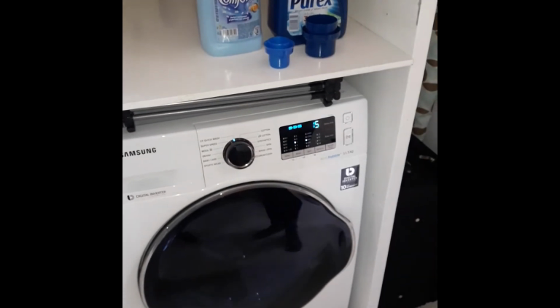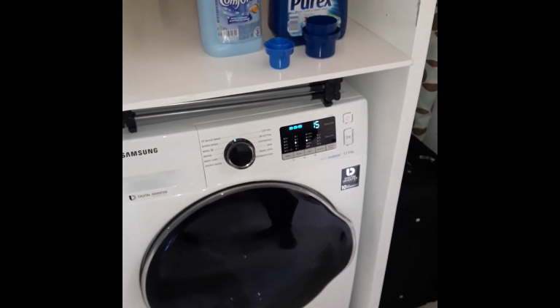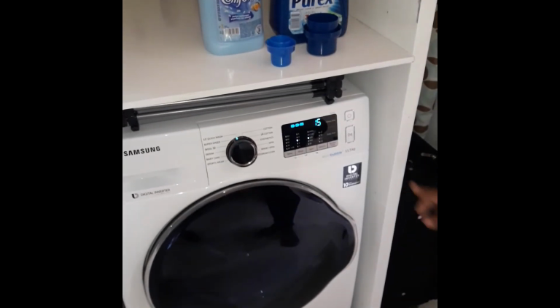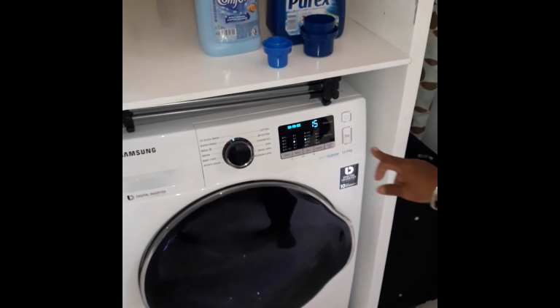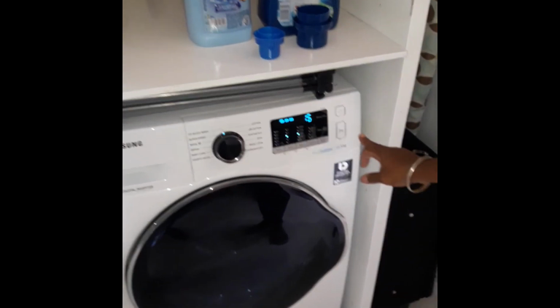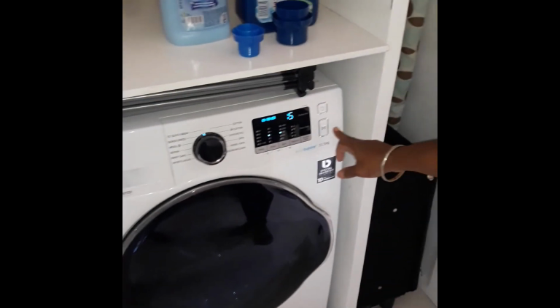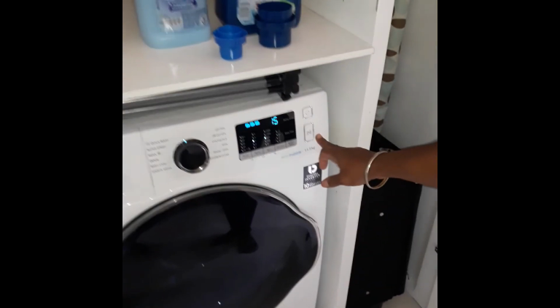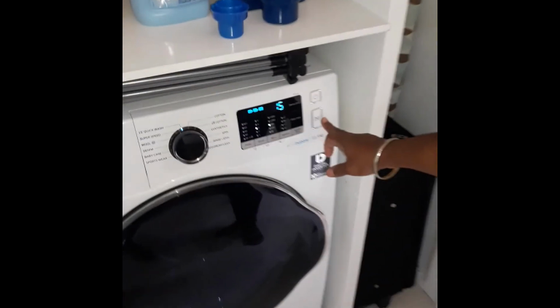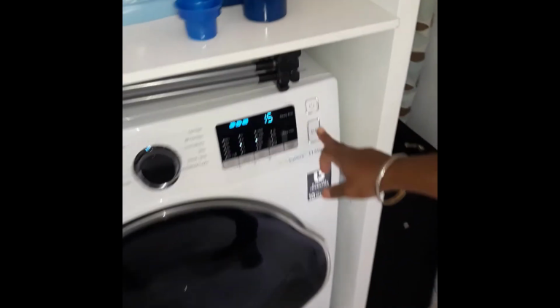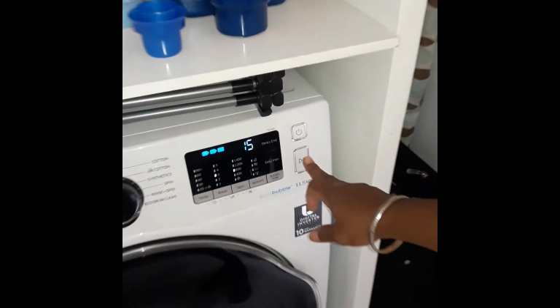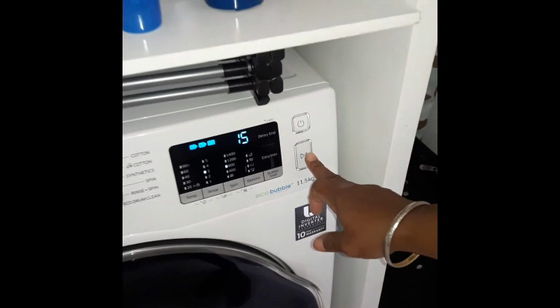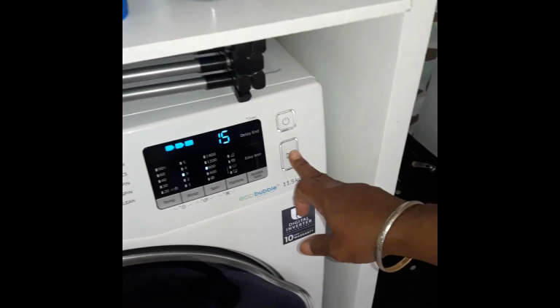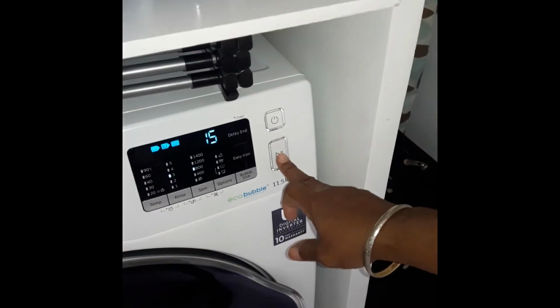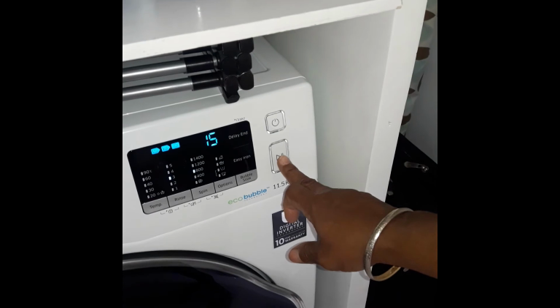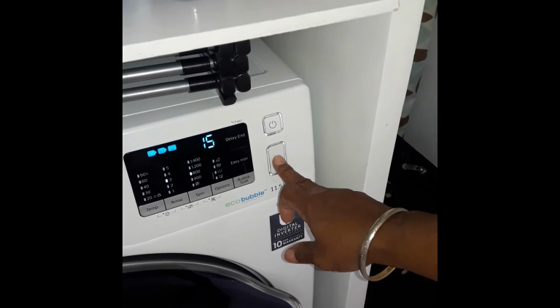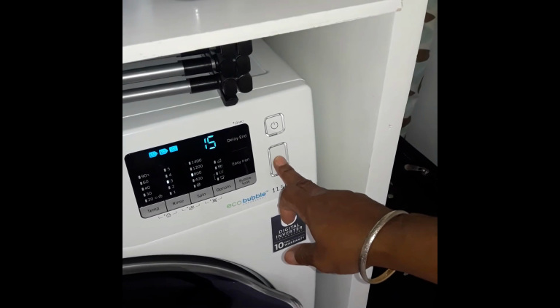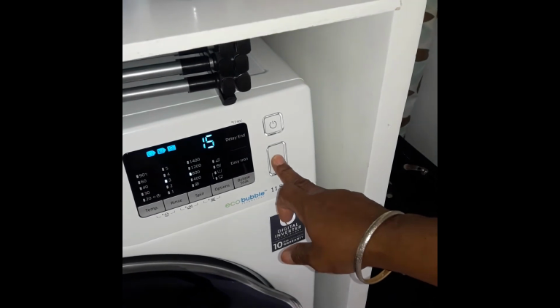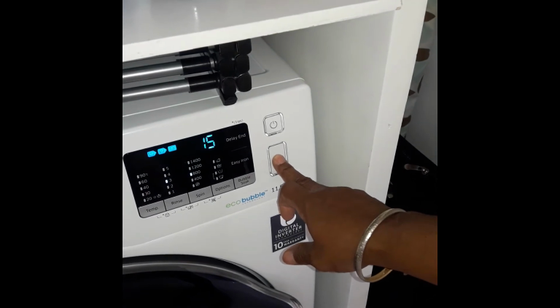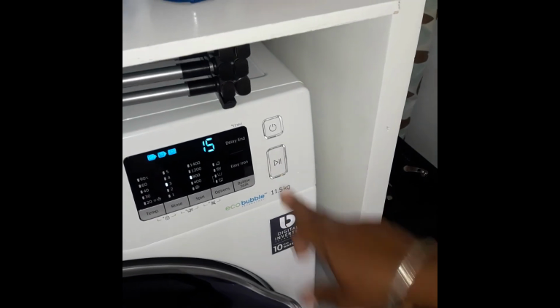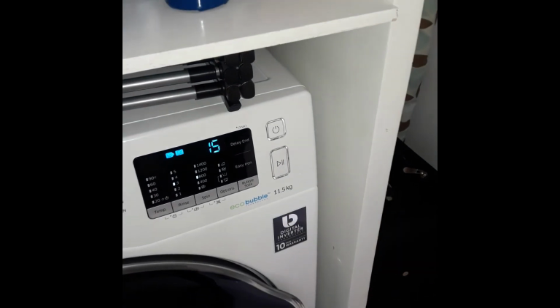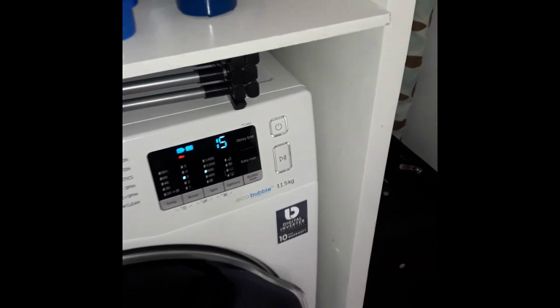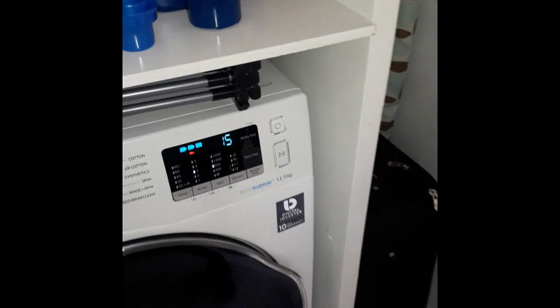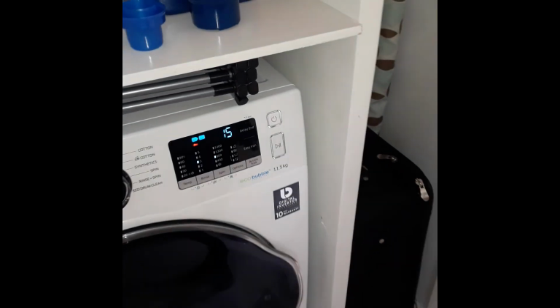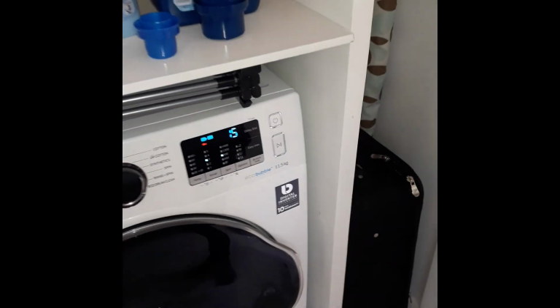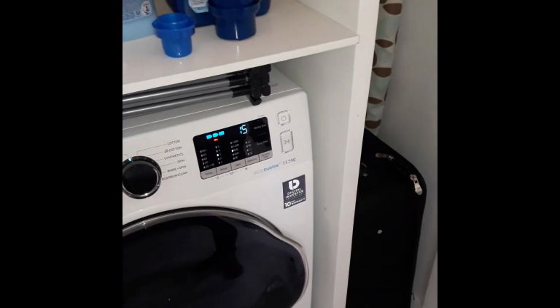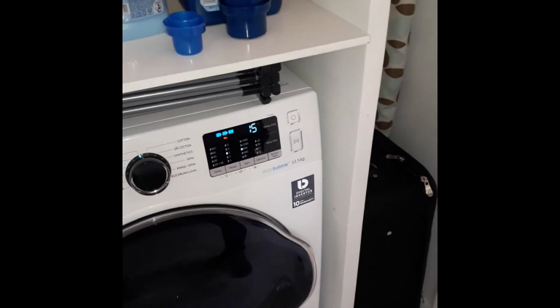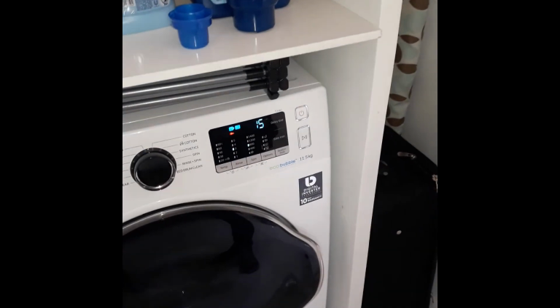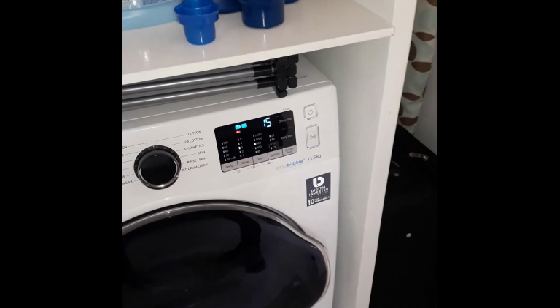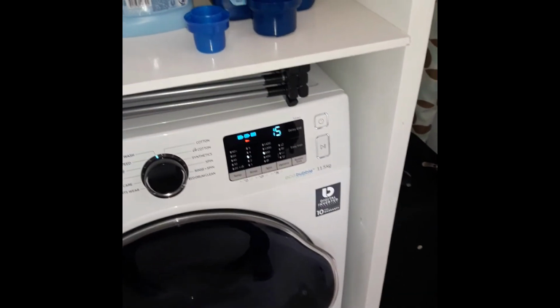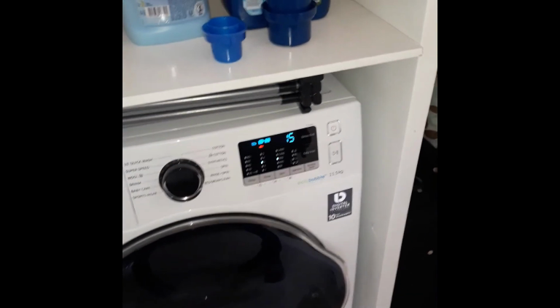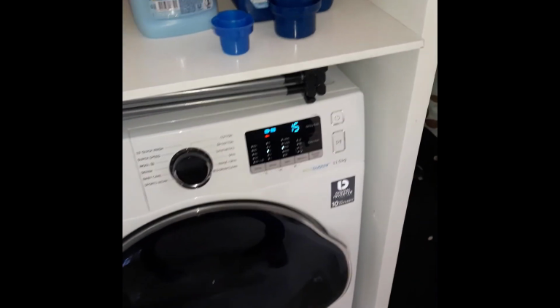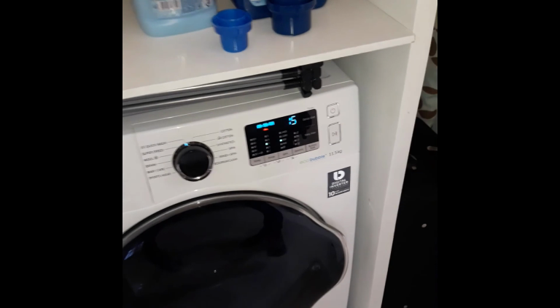Then we go and press the start button. Your wash is now in progress.